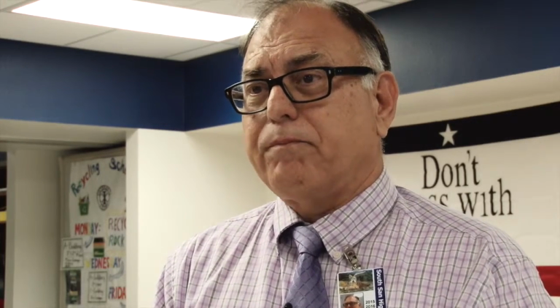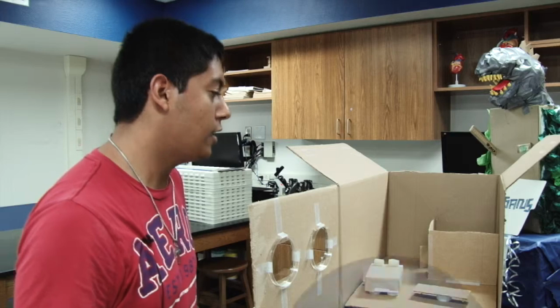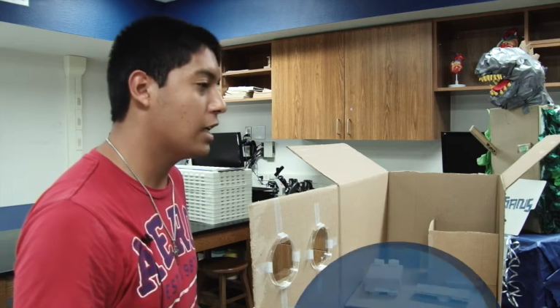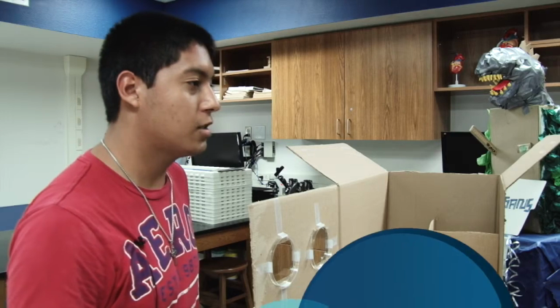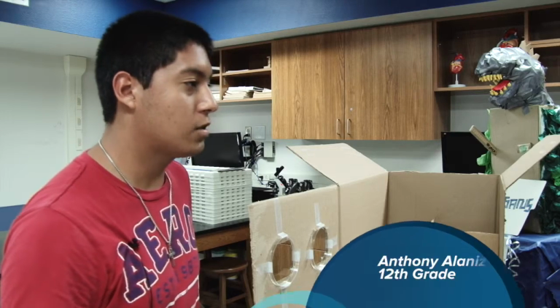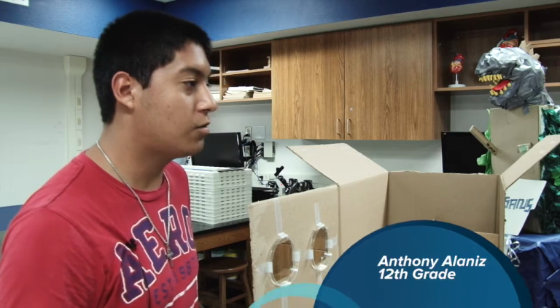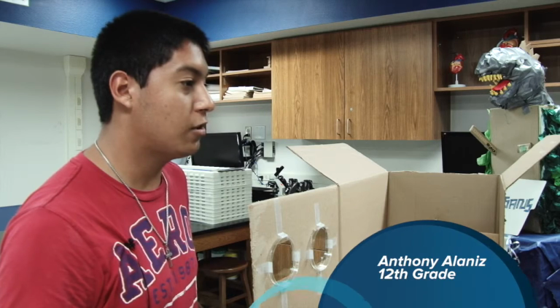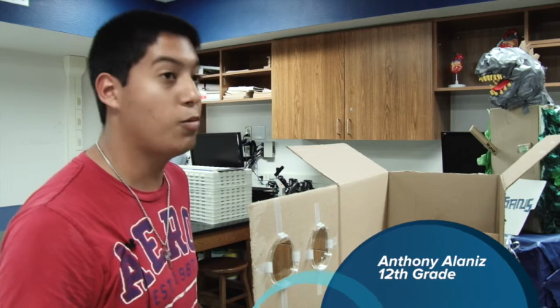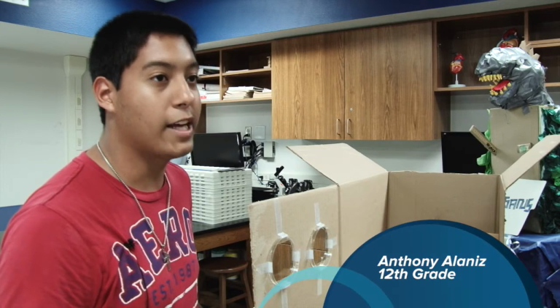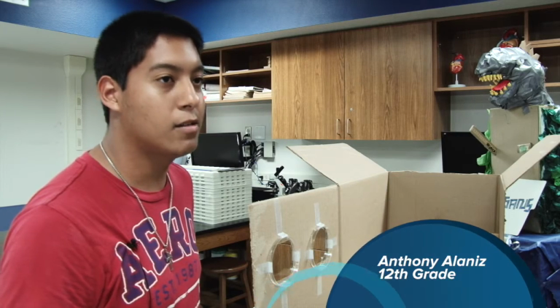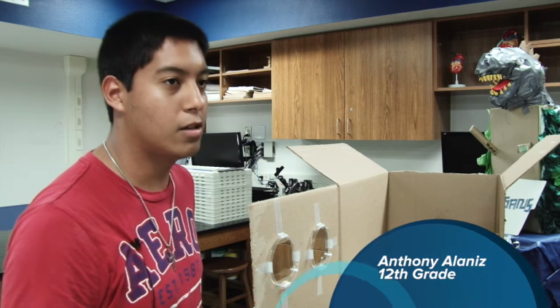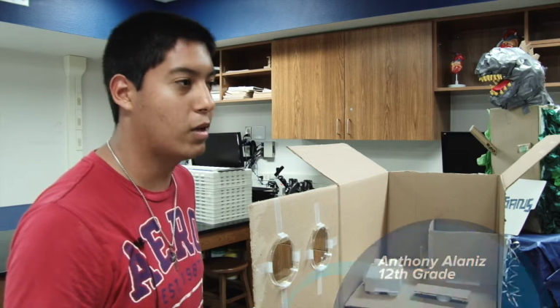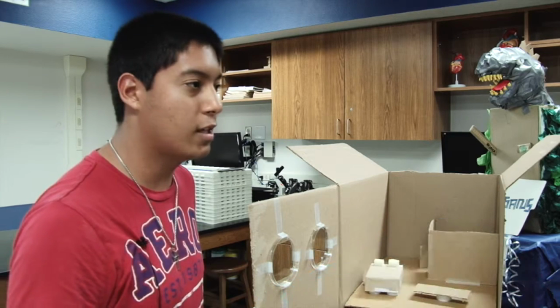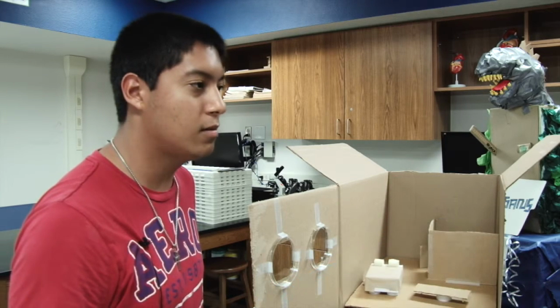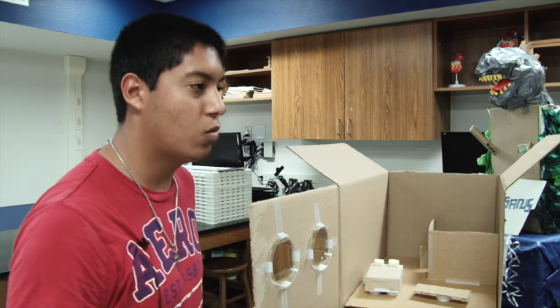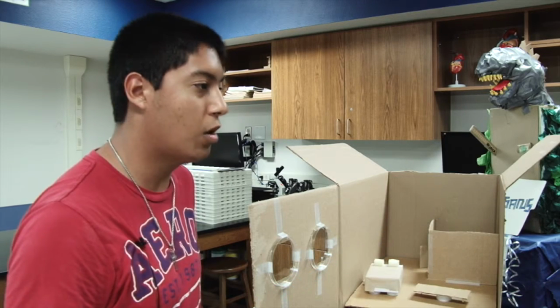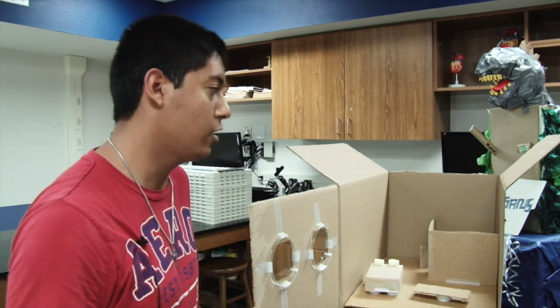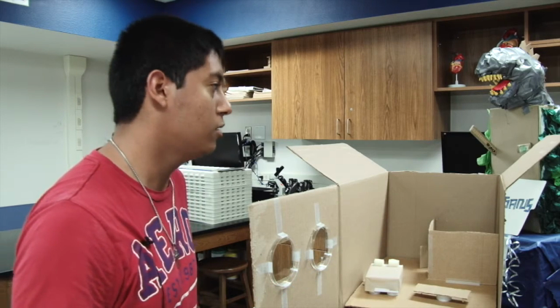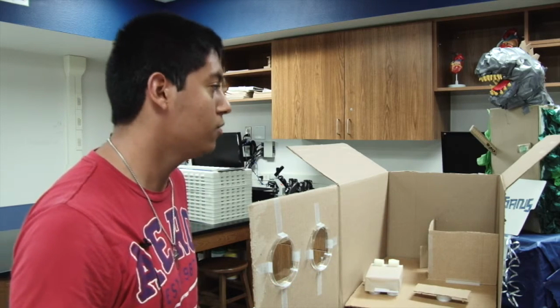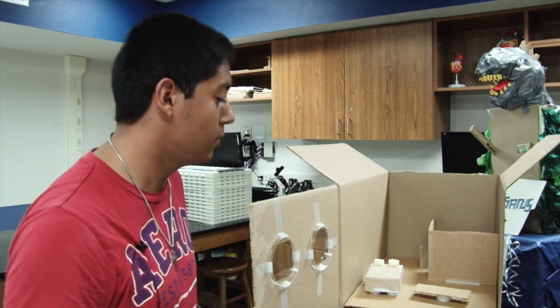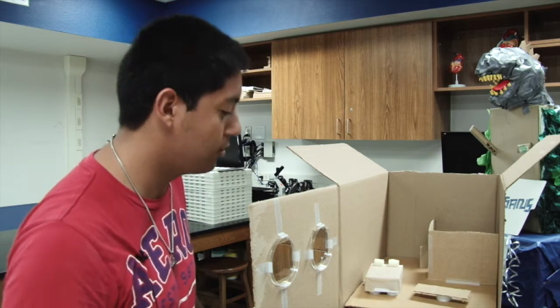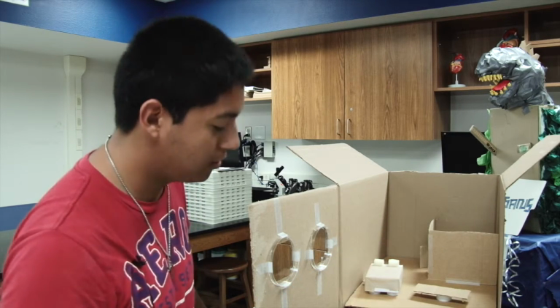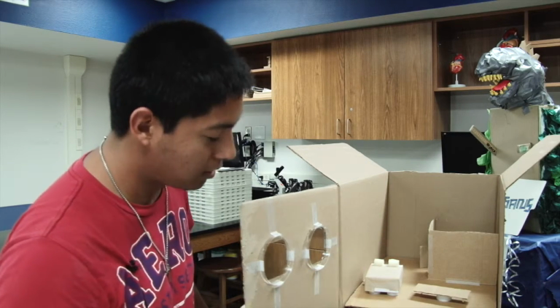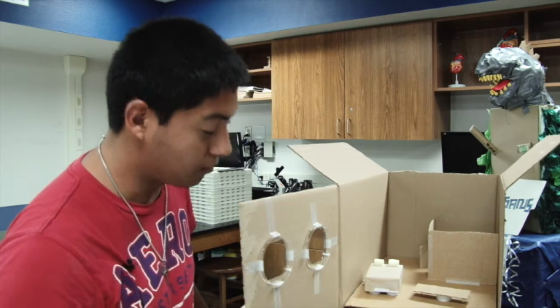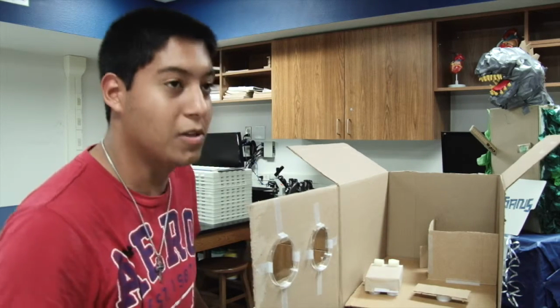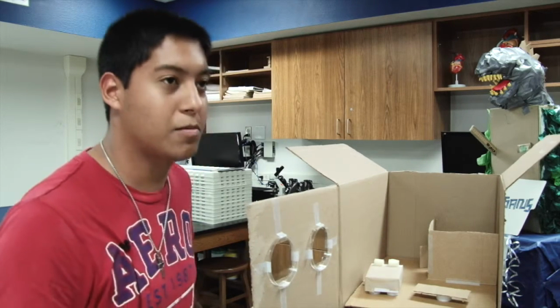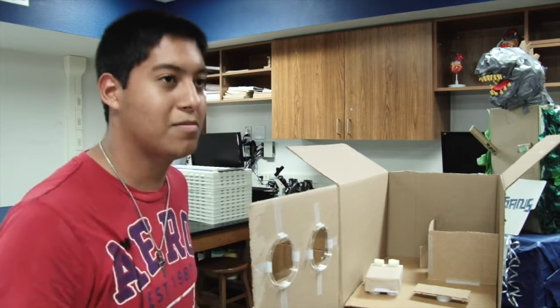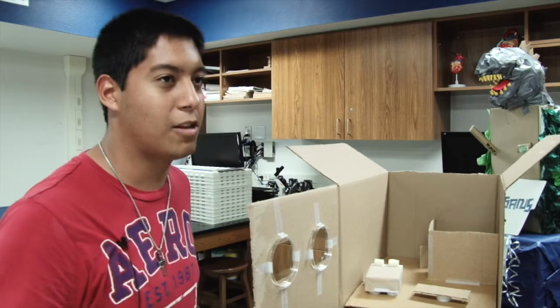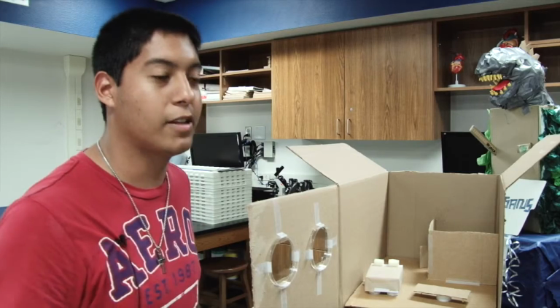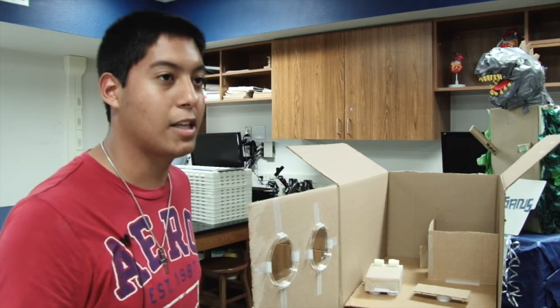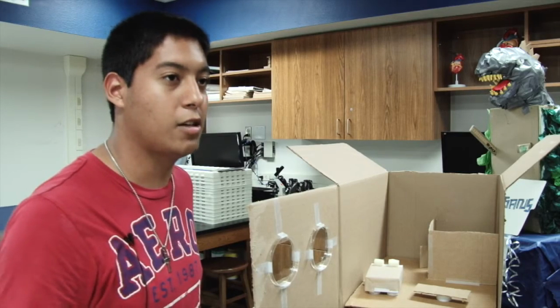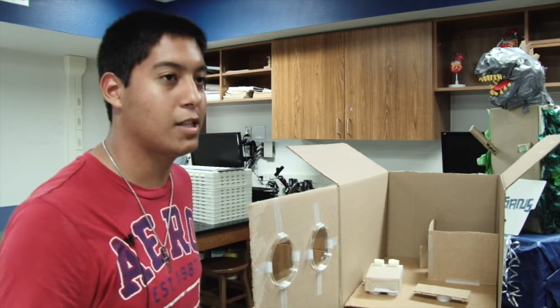It definitely gives recycled materials new meaning — what we could do with them. There are little fun things that you could do with it.